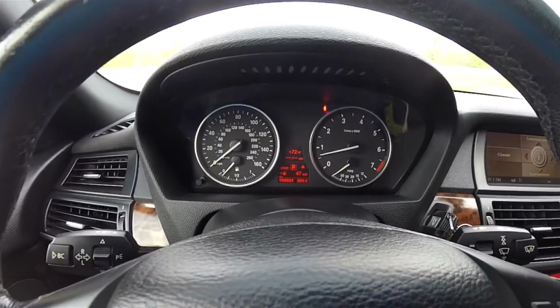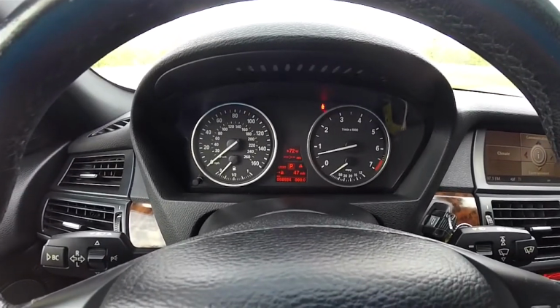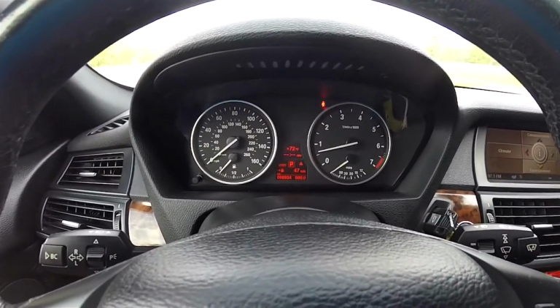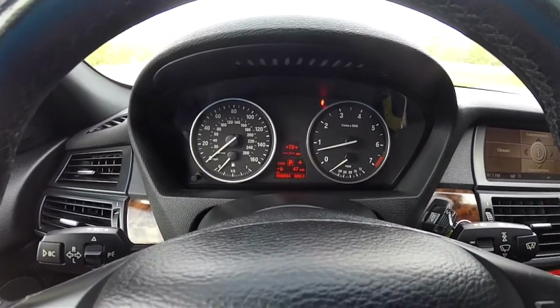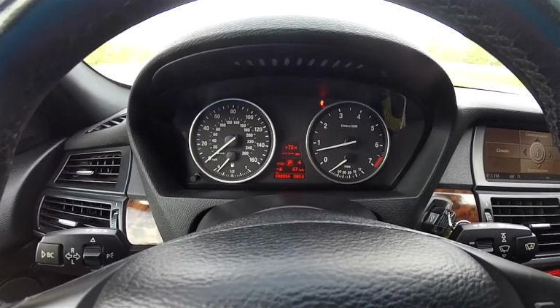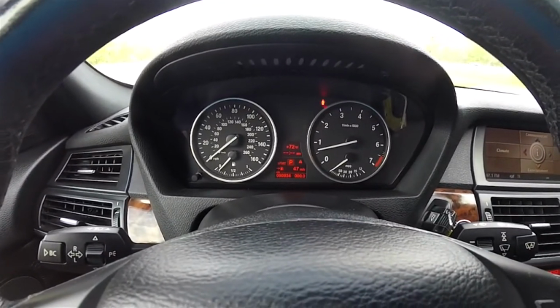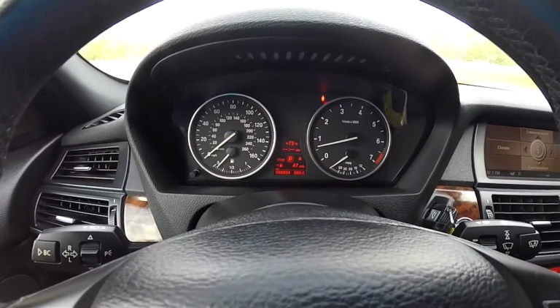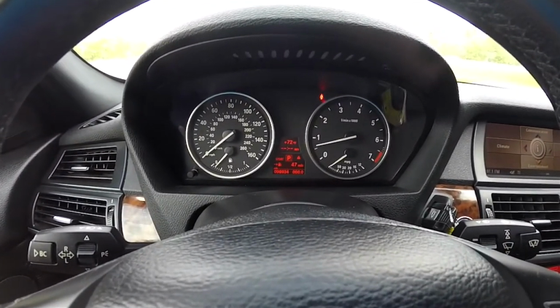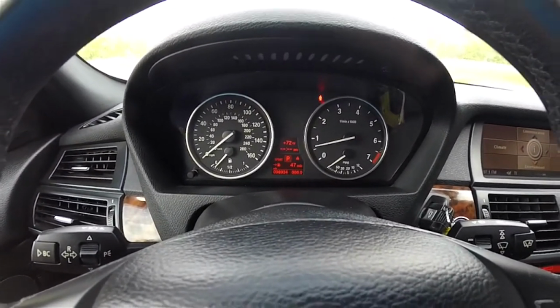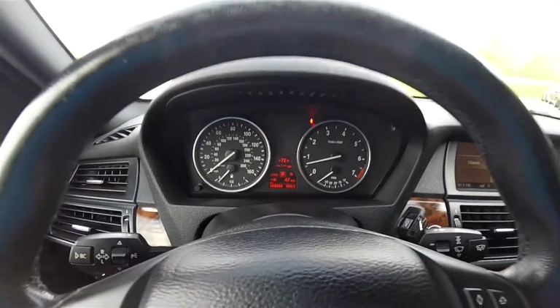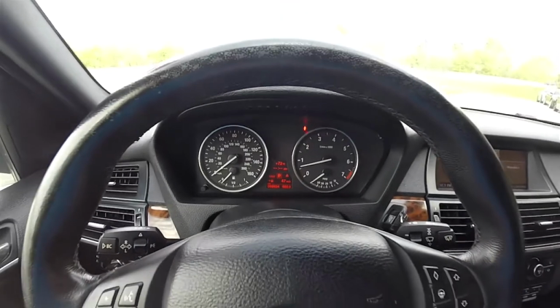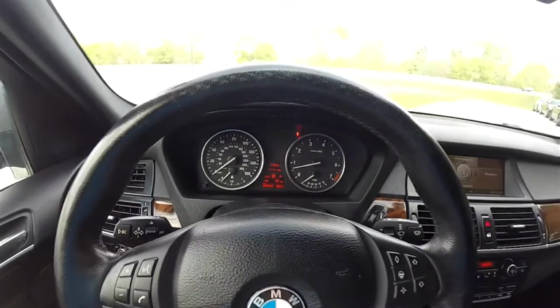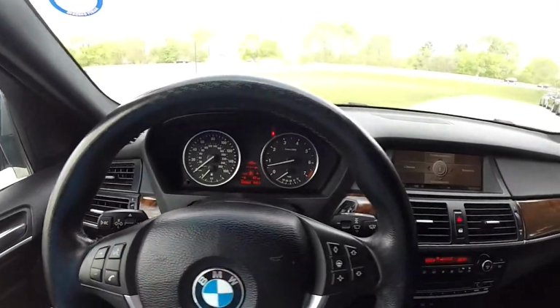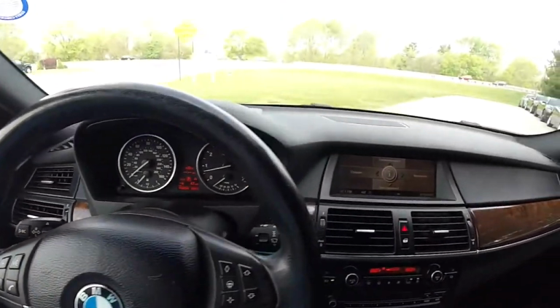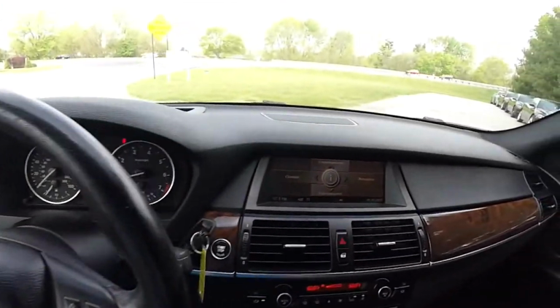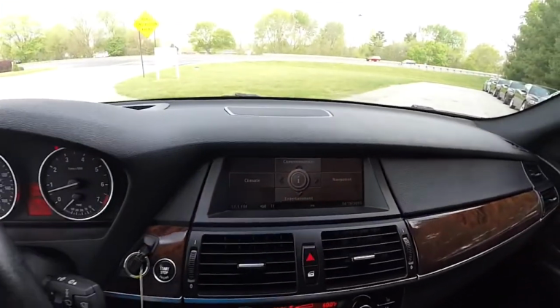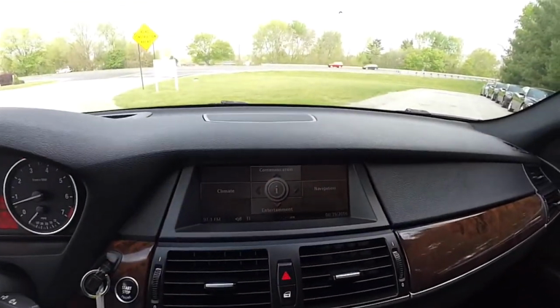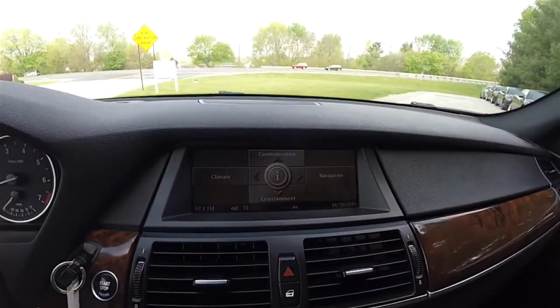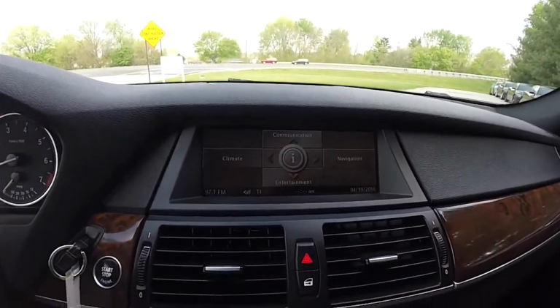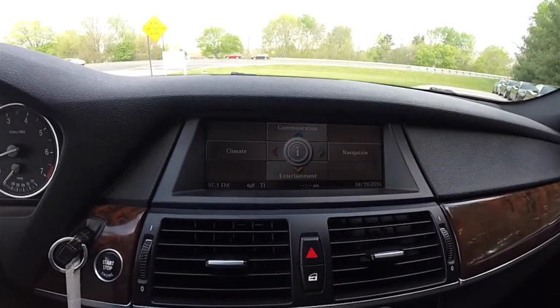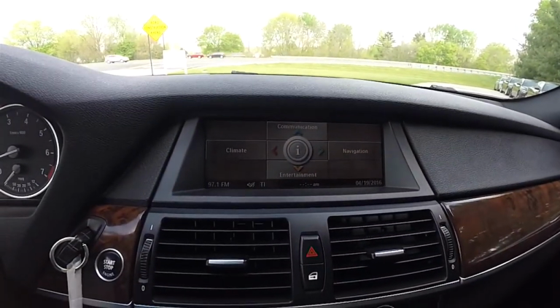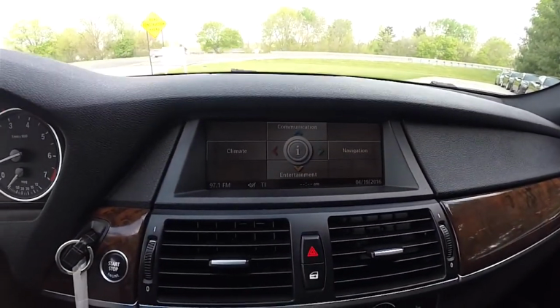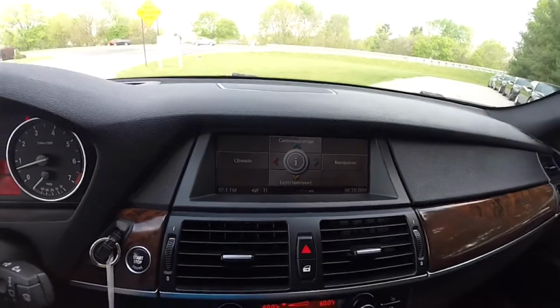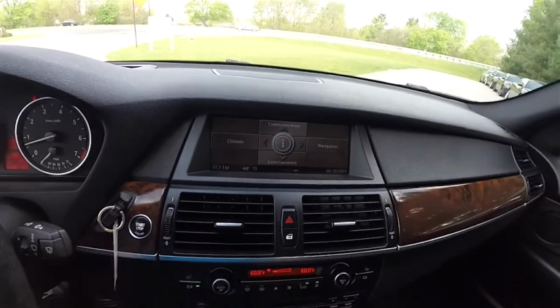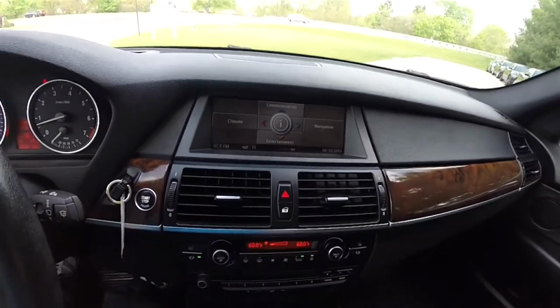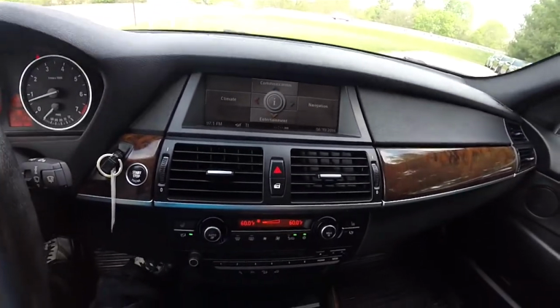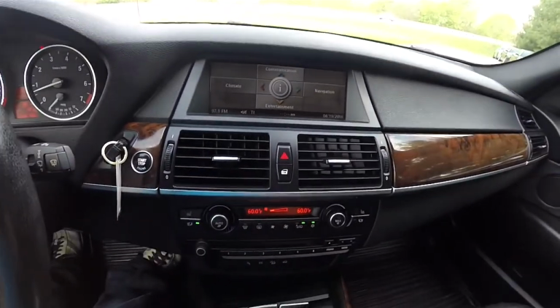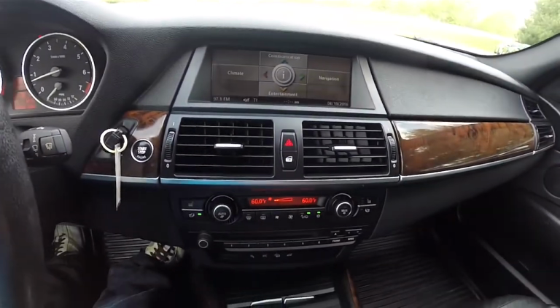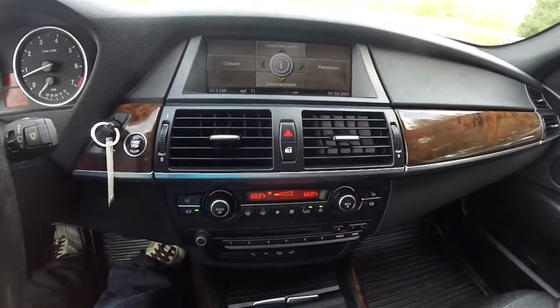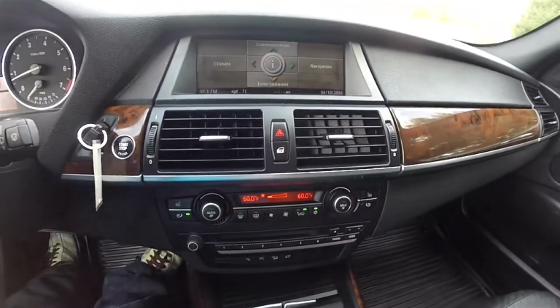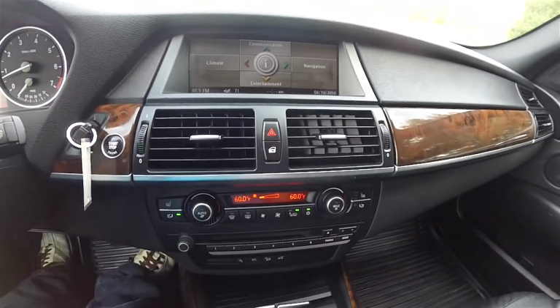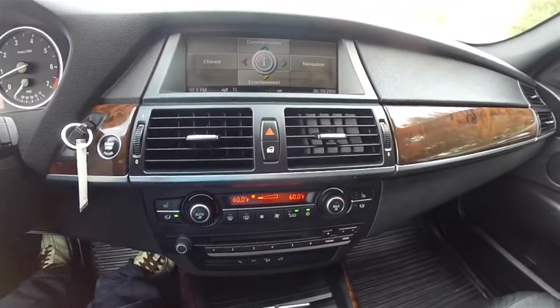This vehicle currently has 98,934 miles on it. This is BMW's iDrive system, and it is equipped with navigation.